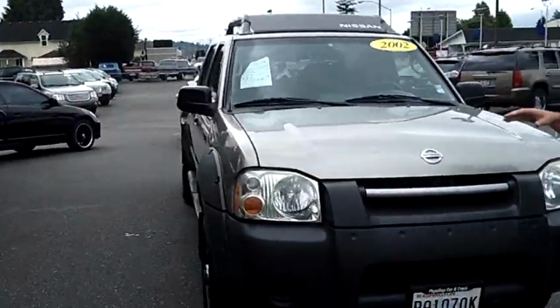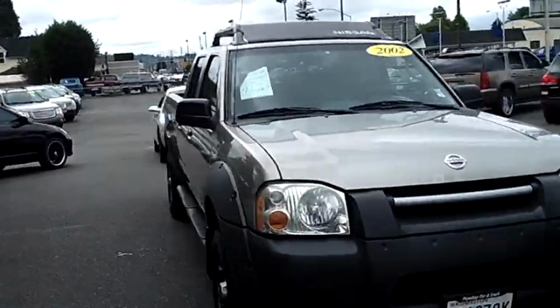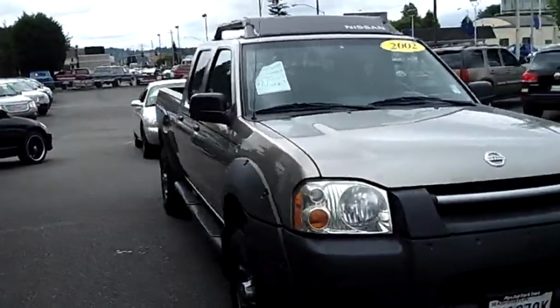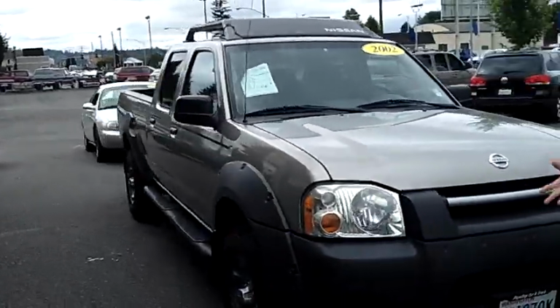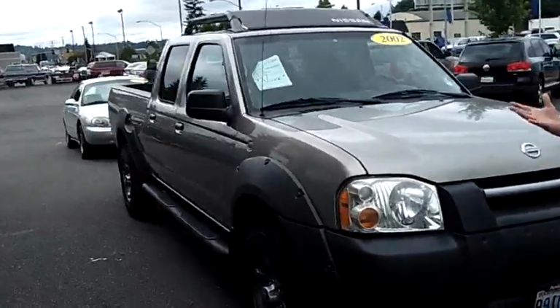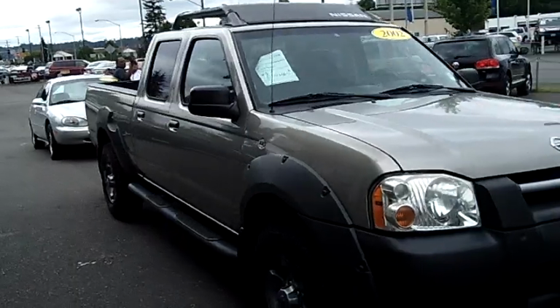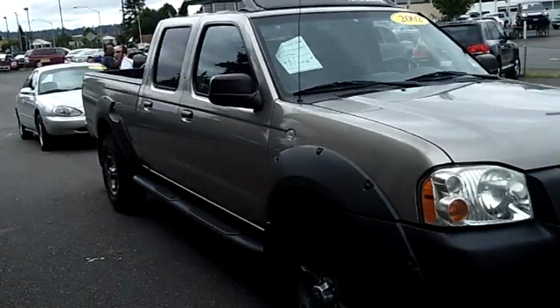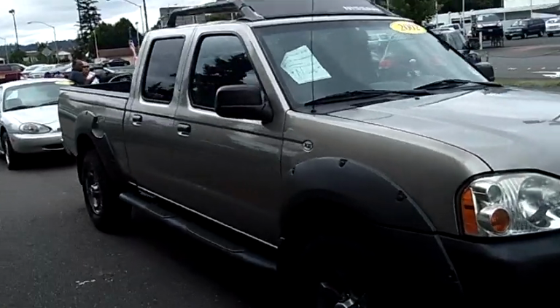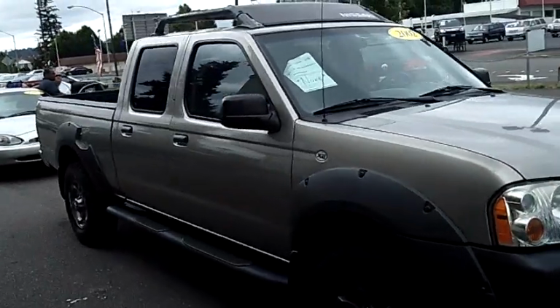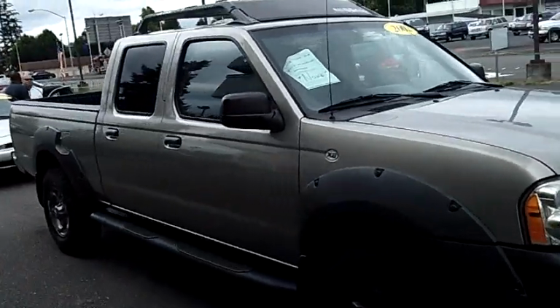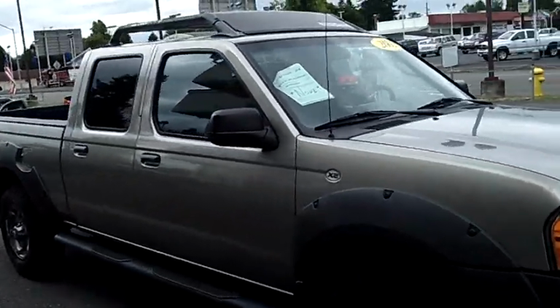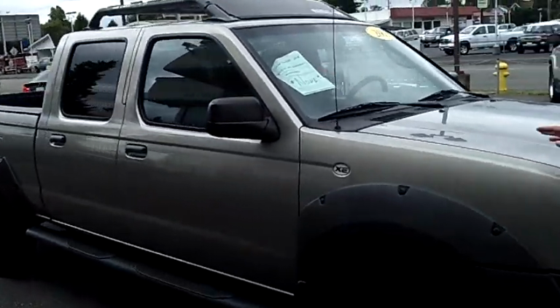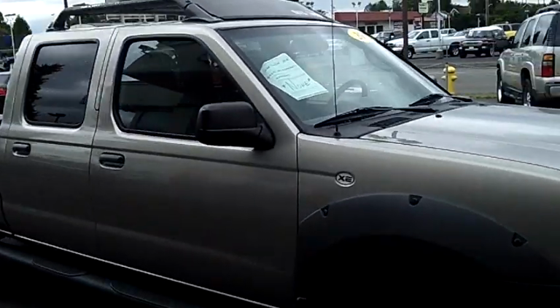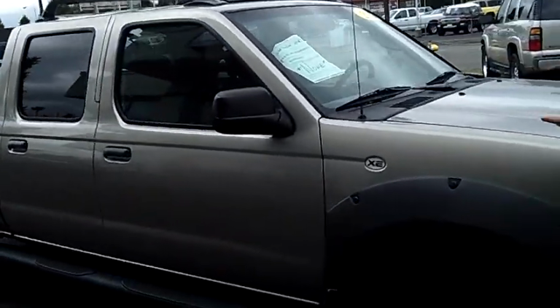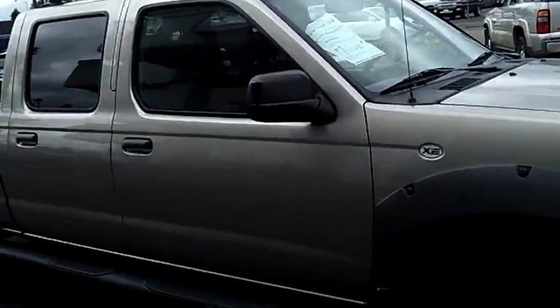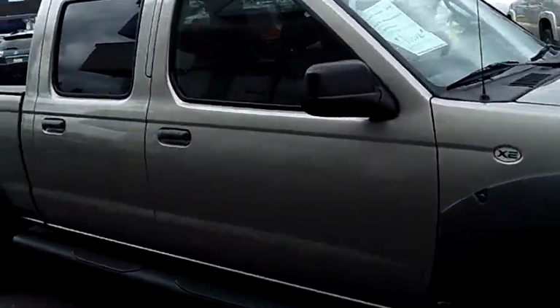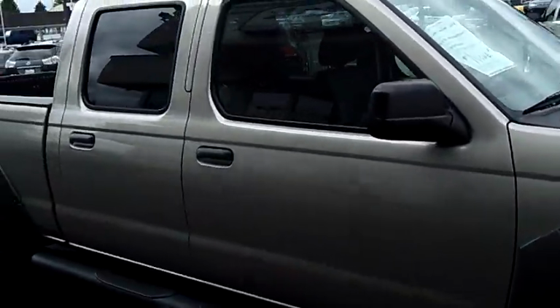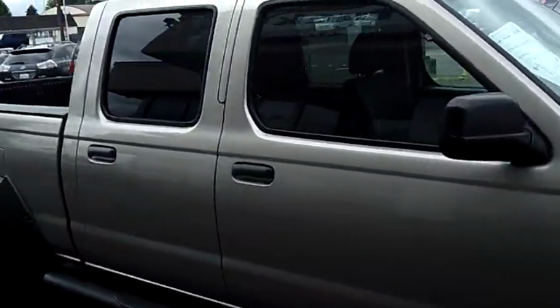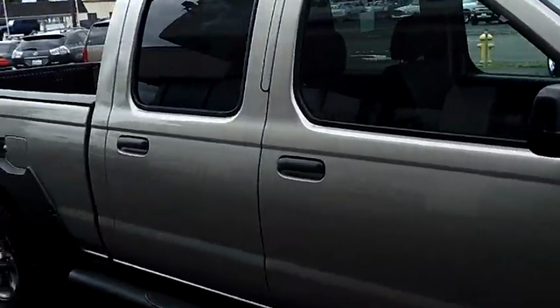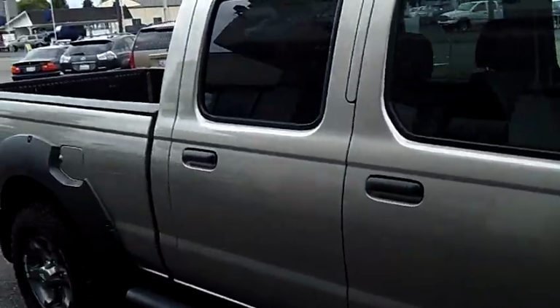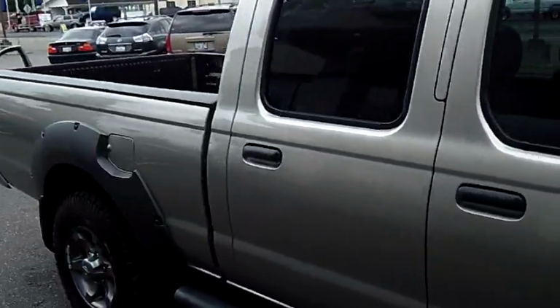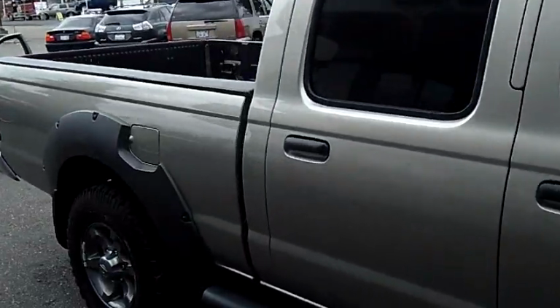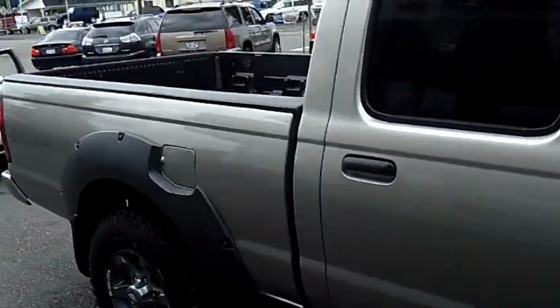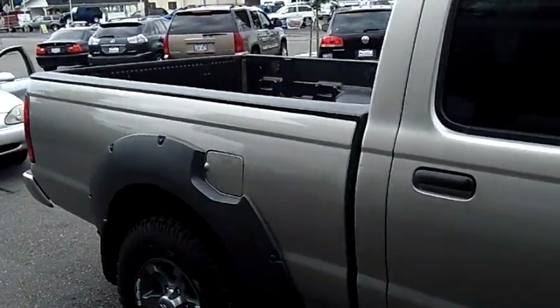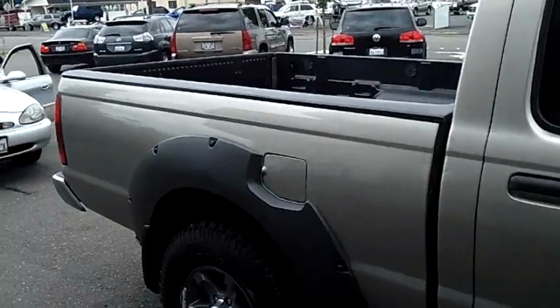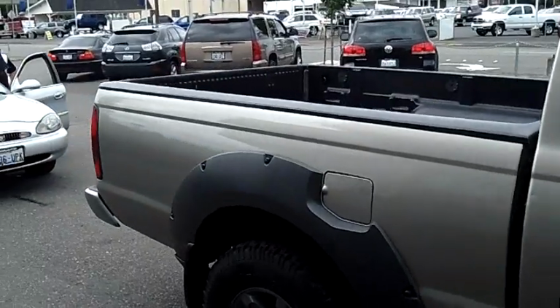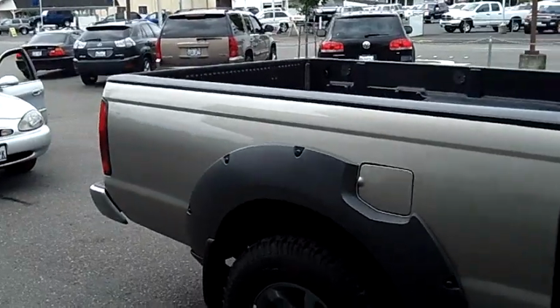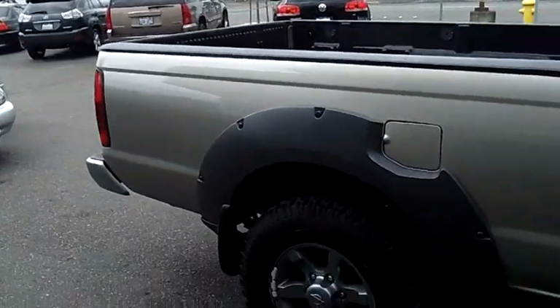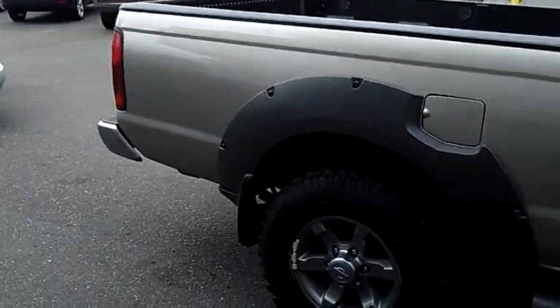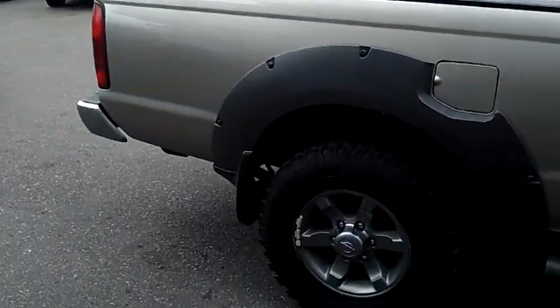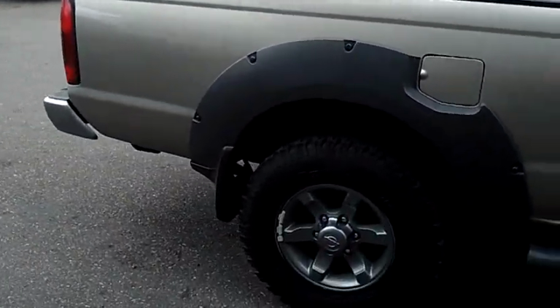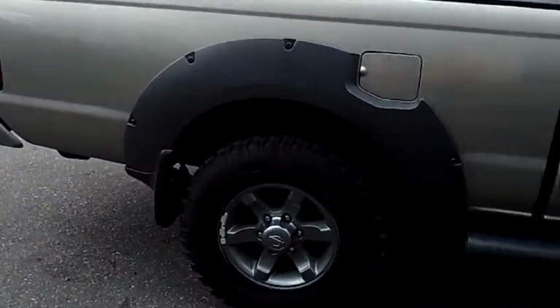As you walk around the Frontier, please take notice of the condition of the exterior. The paint and the body itself are absolutely perfect. For an '02, this thing is in immaculate condition.